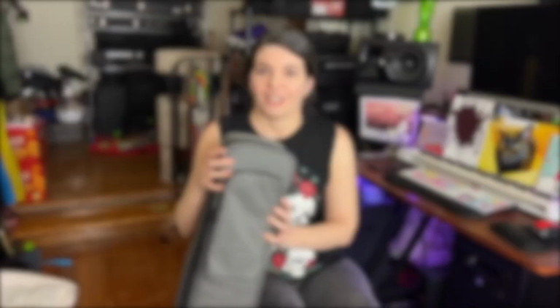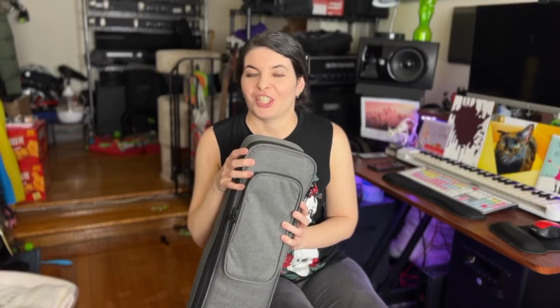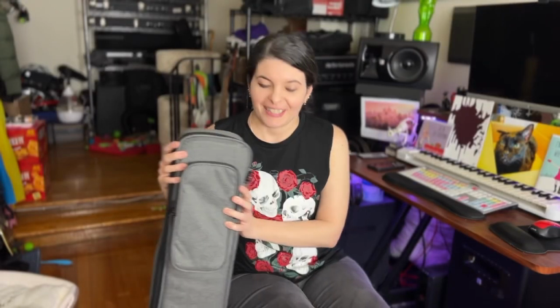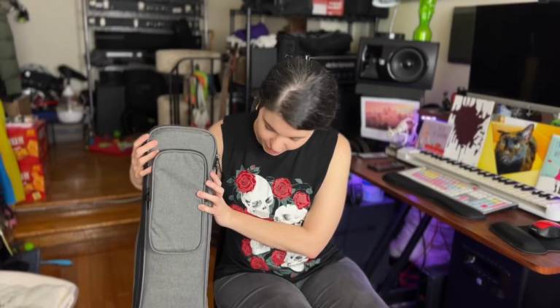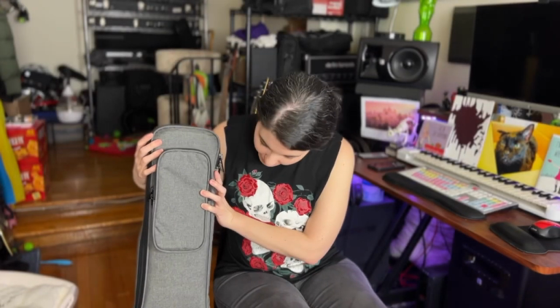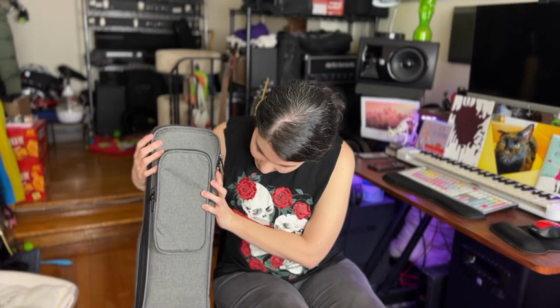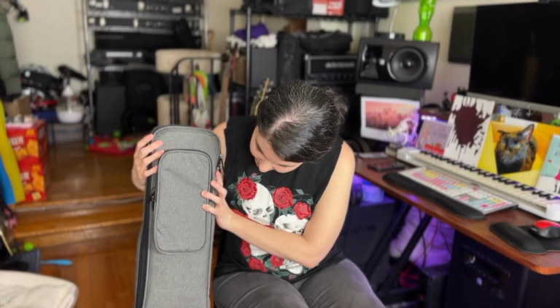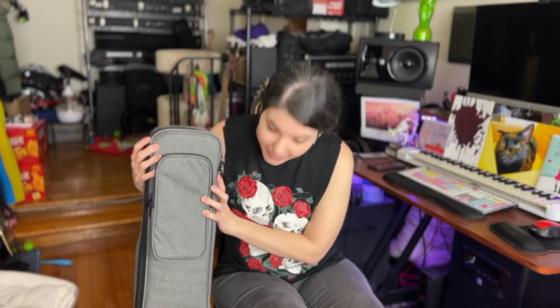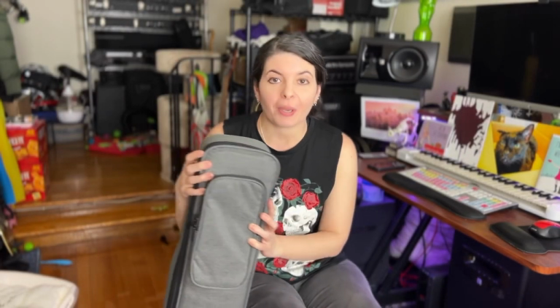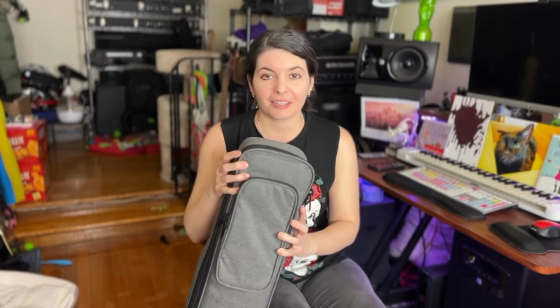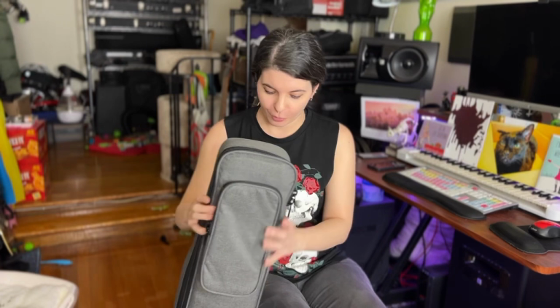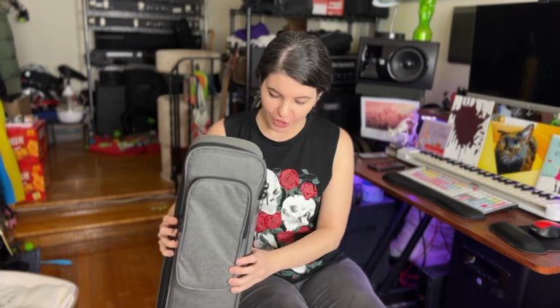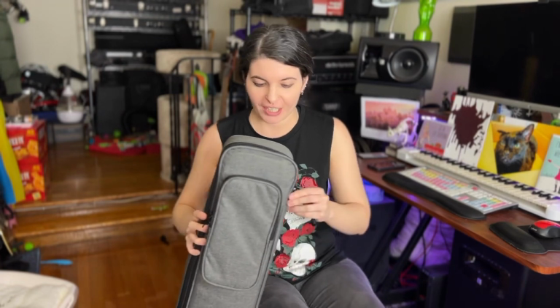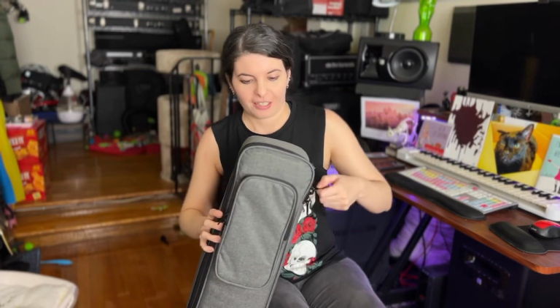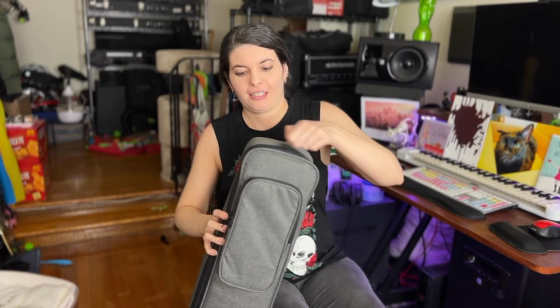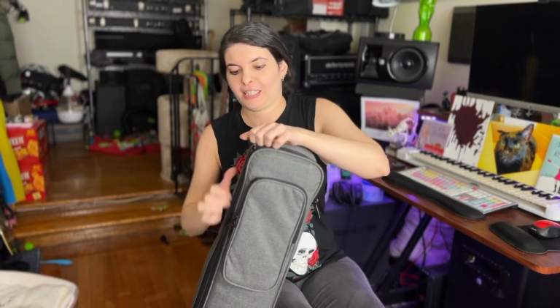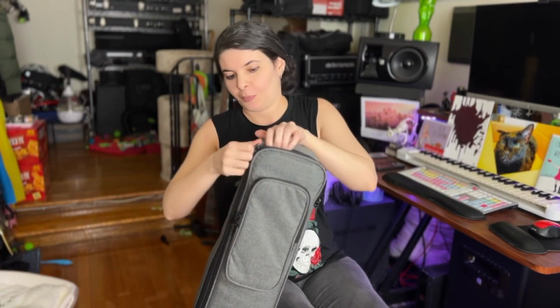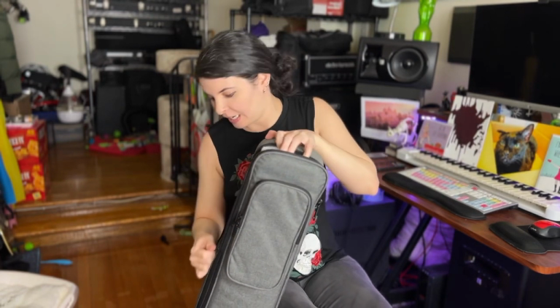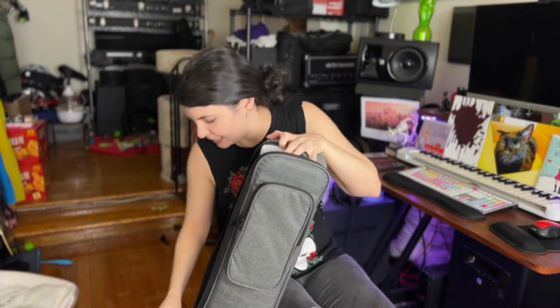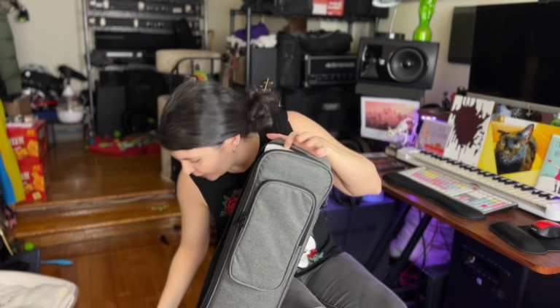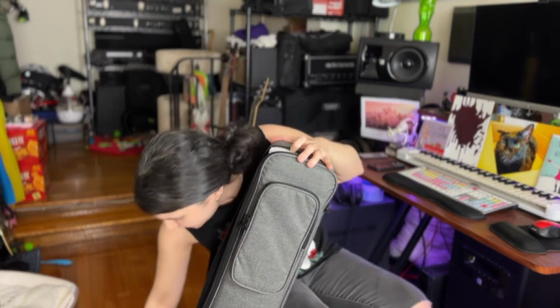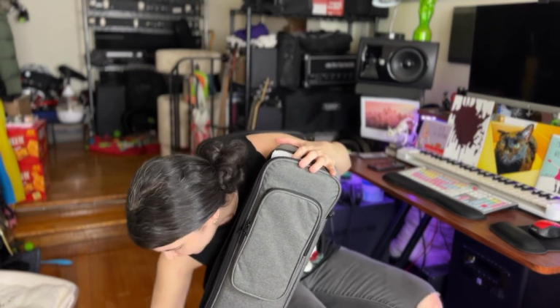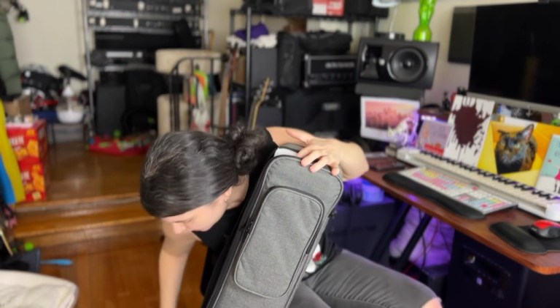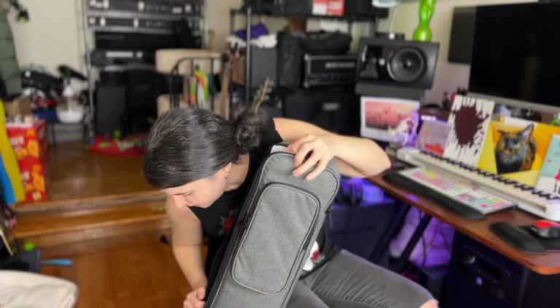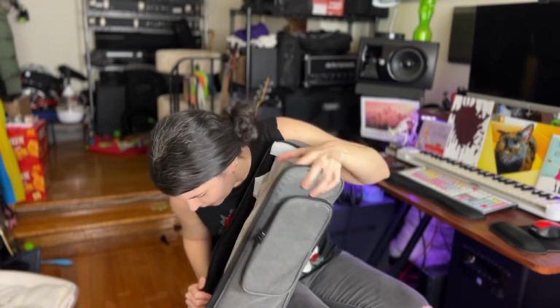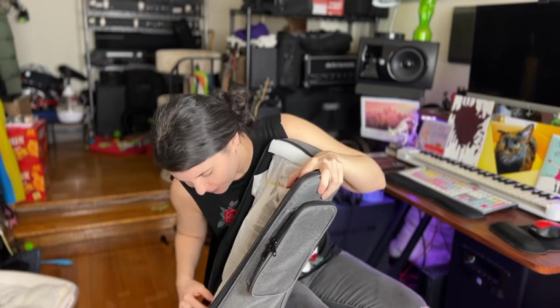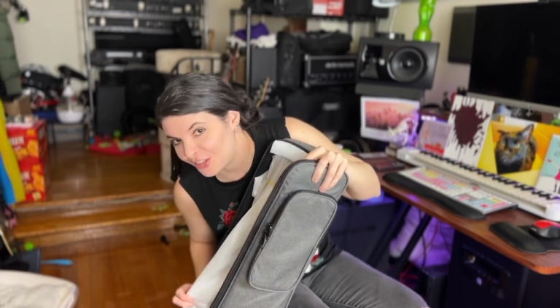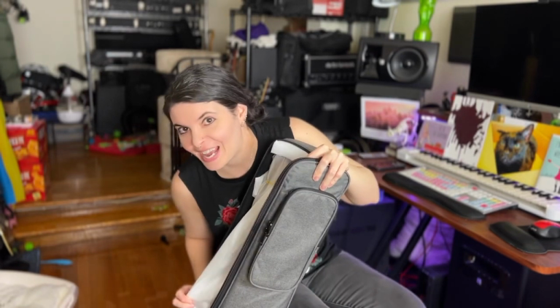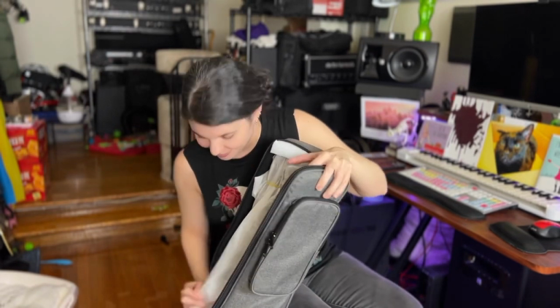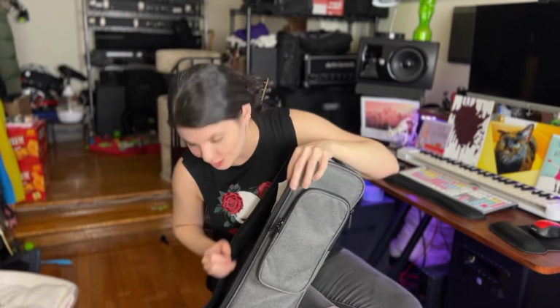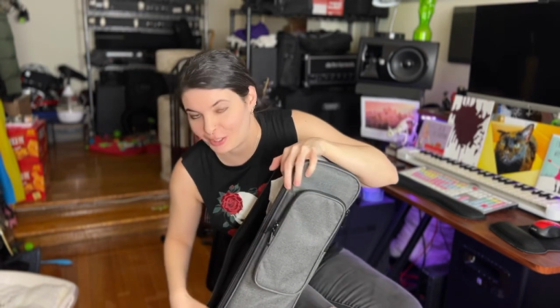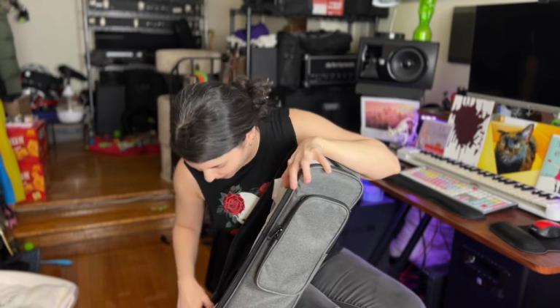Here she is. She's packed in a gig bag — pretty sturdy. Let's see what we've got here. There's another layer; it's packed pretty well.